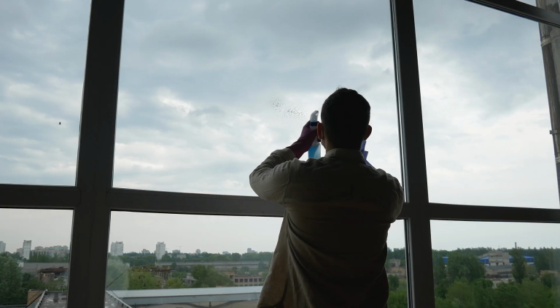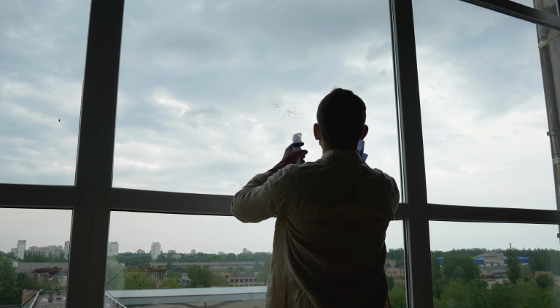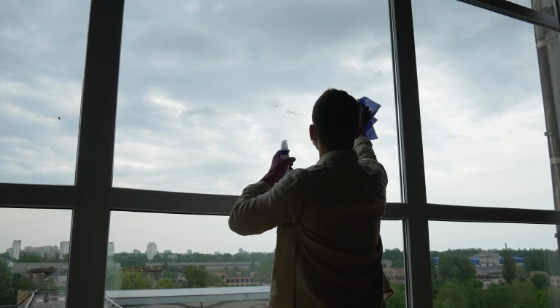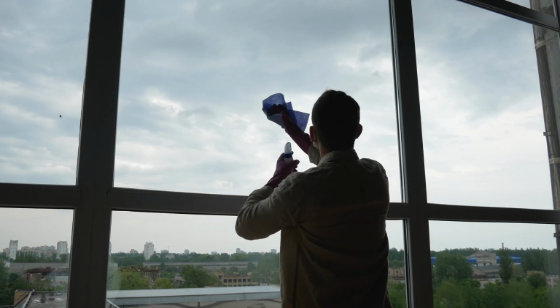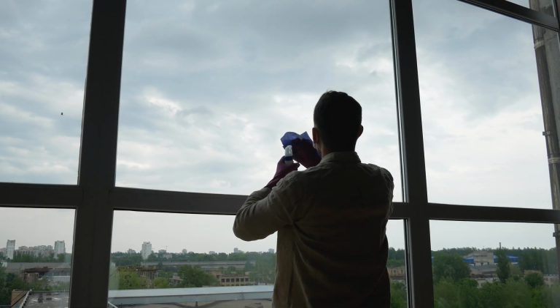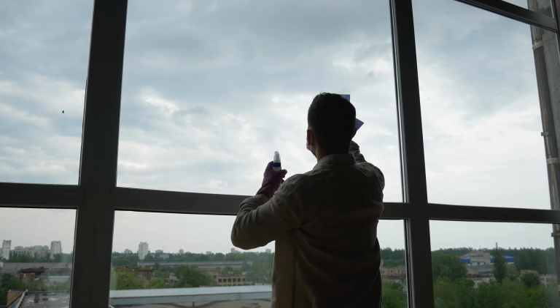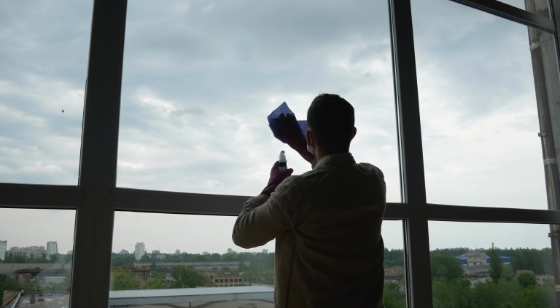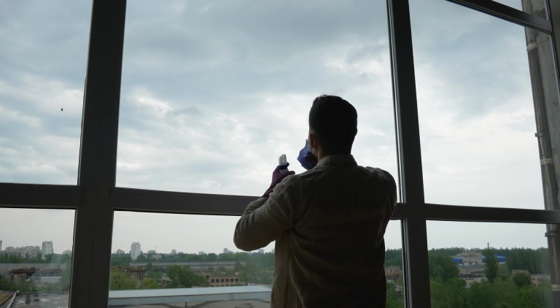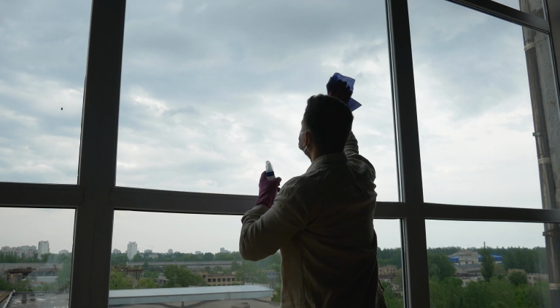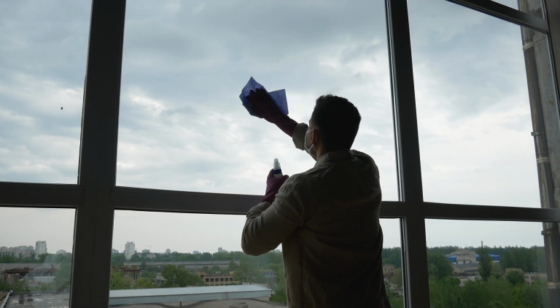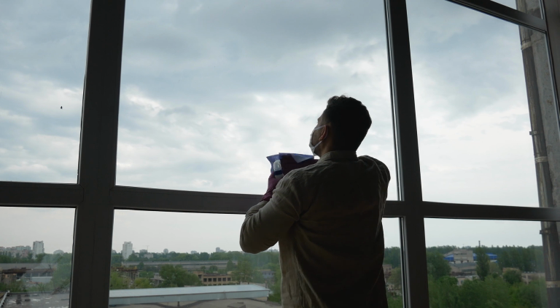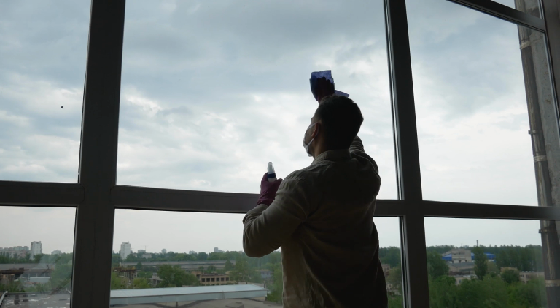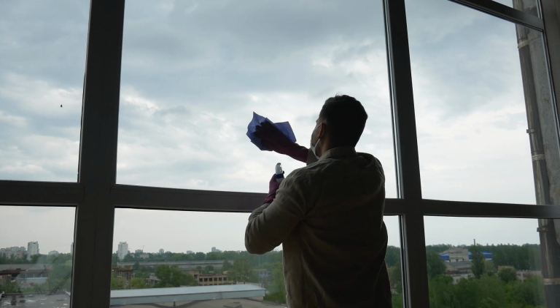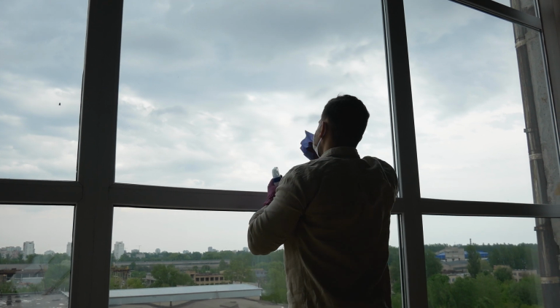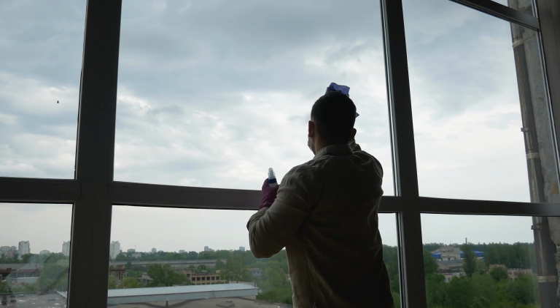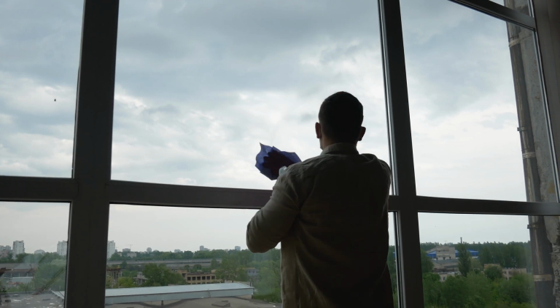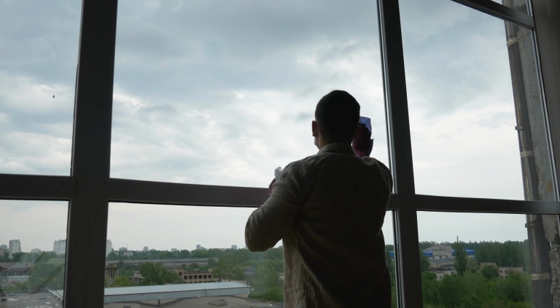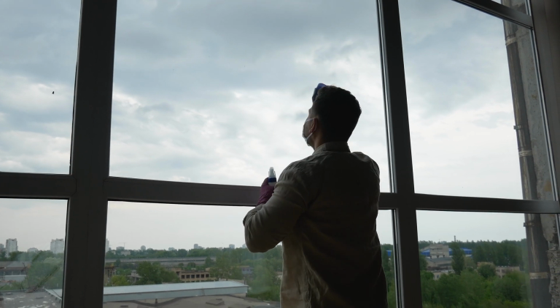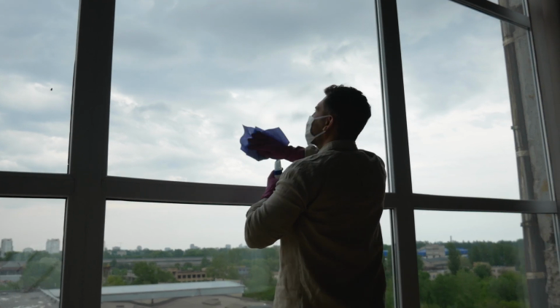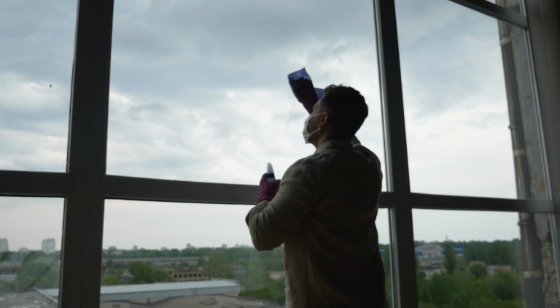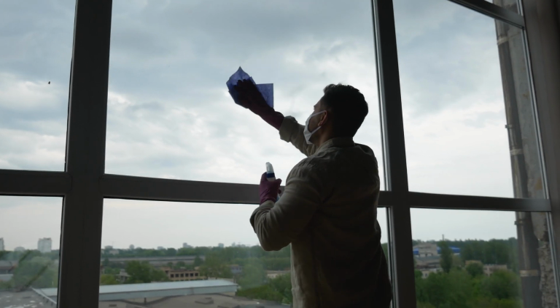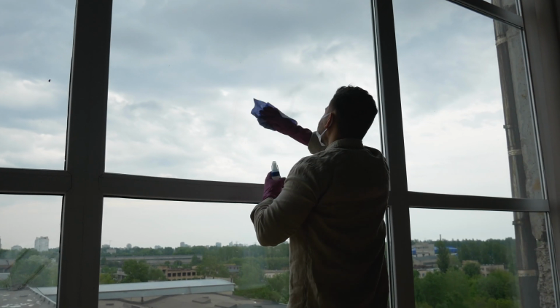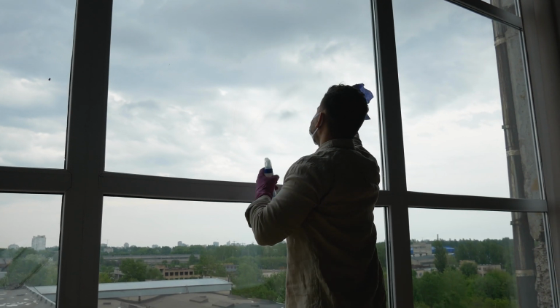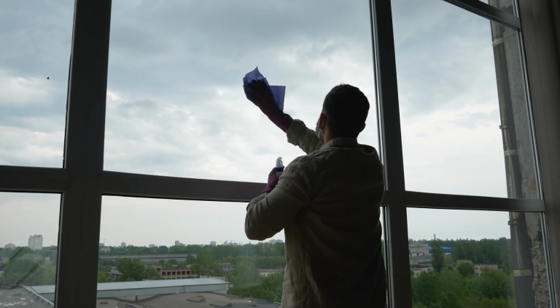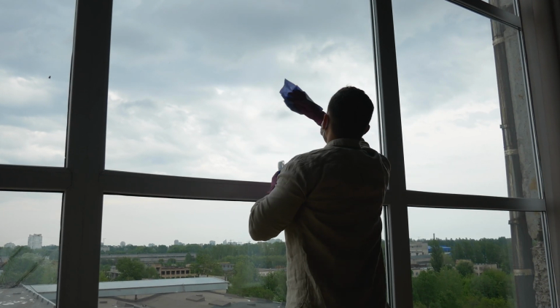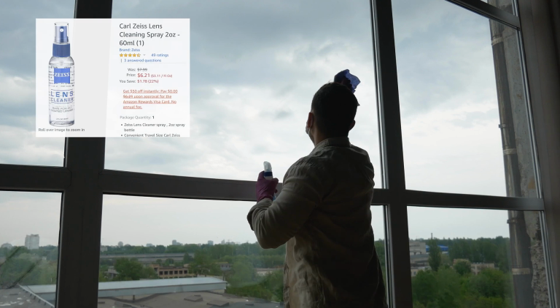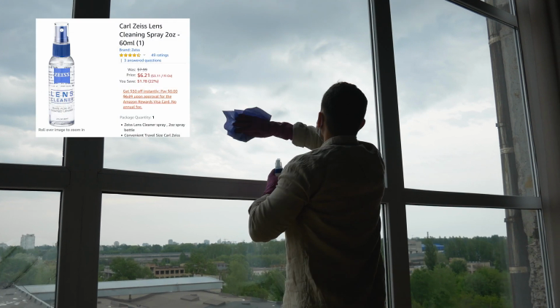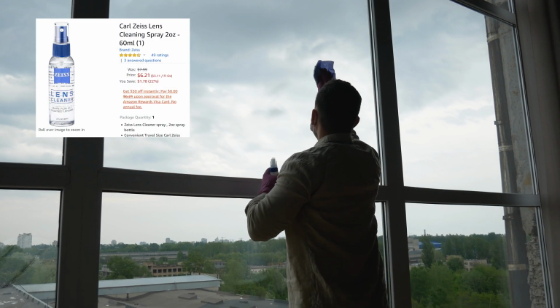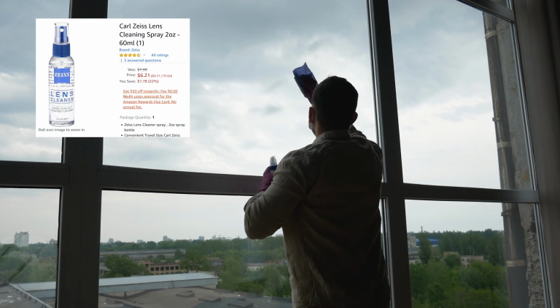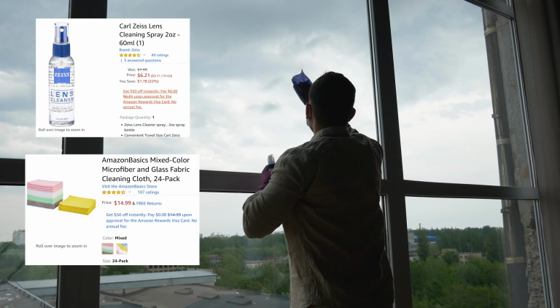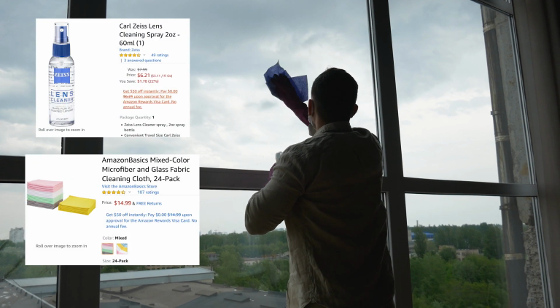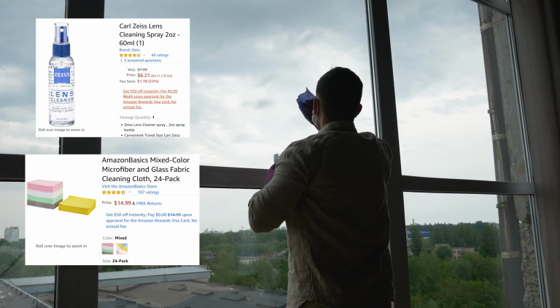Anti-reflective glass is extremely easy to clean — you can just use a regular glass cleaner. Just be sure to avoid ammonia-based products as they would damage the AR coating. We like to use isopropyl alcohol and a microfiber cloth.